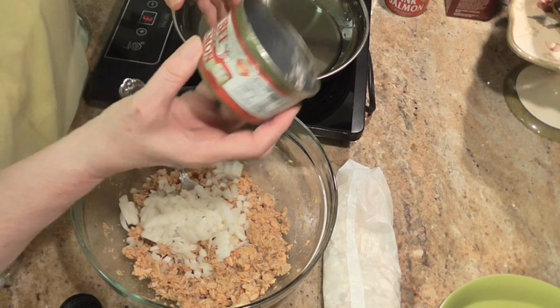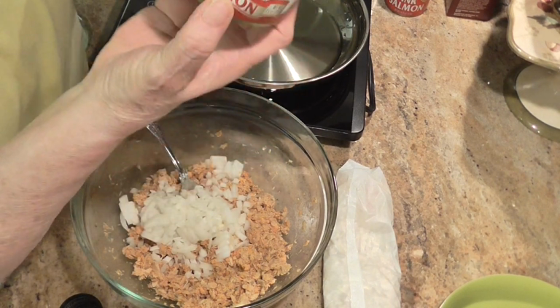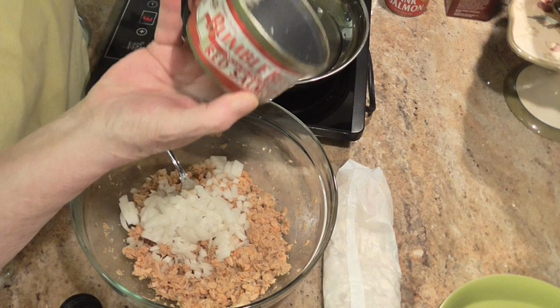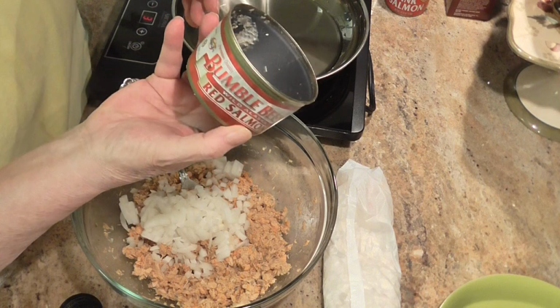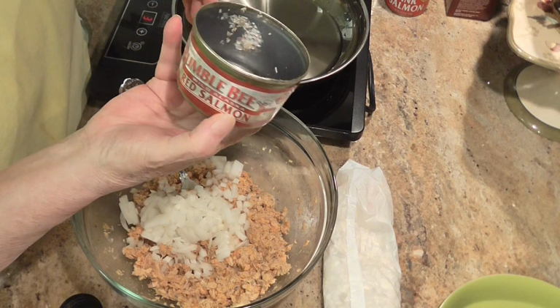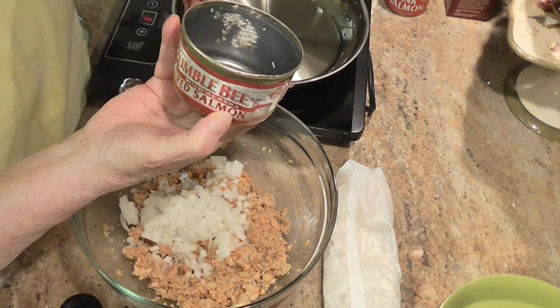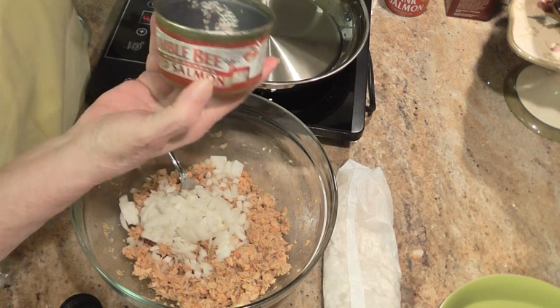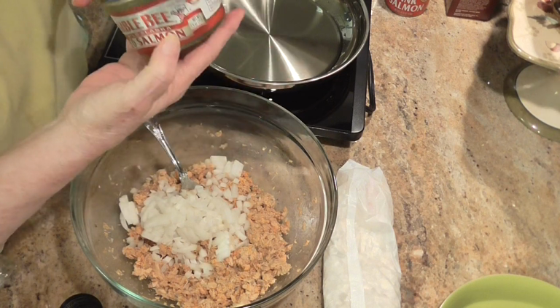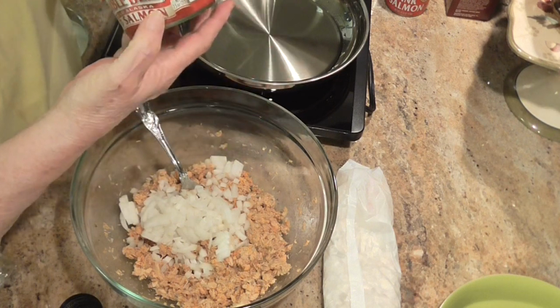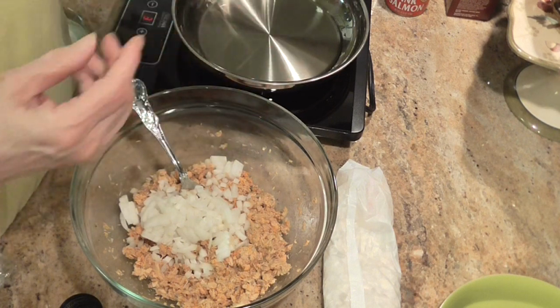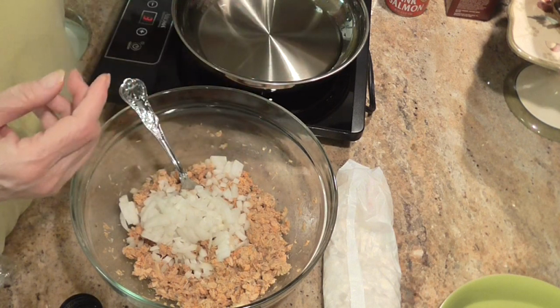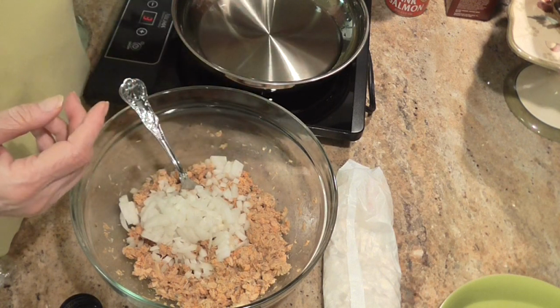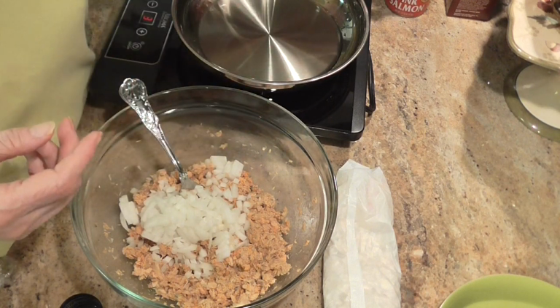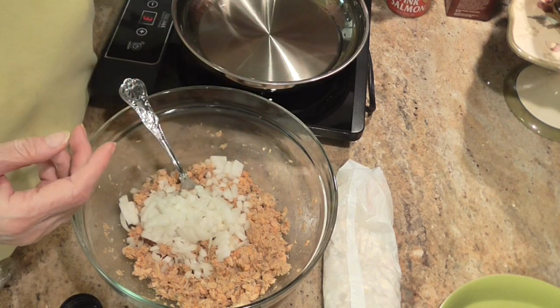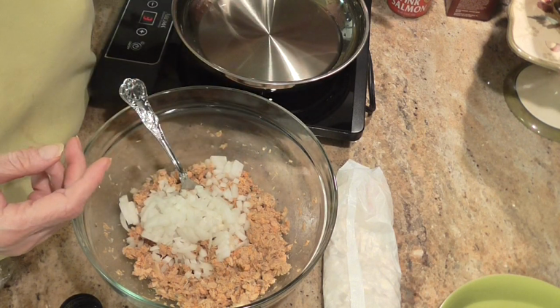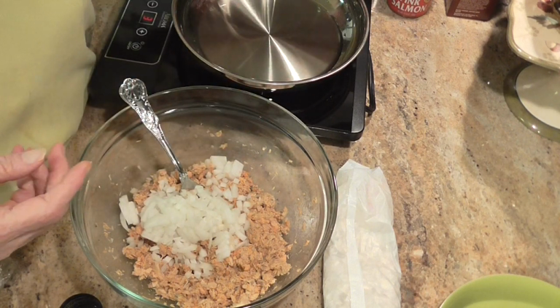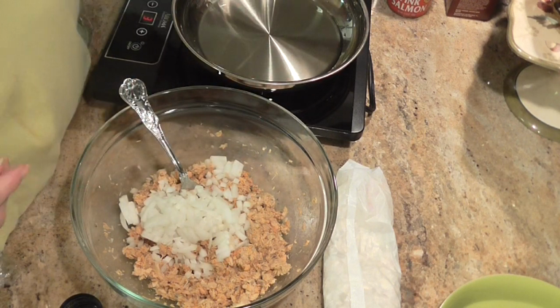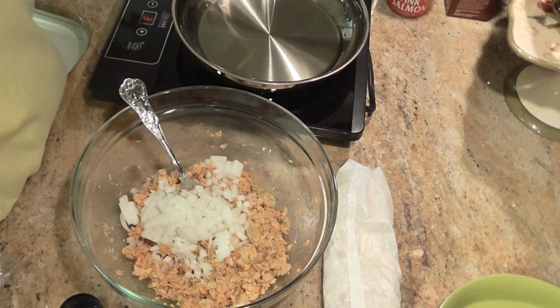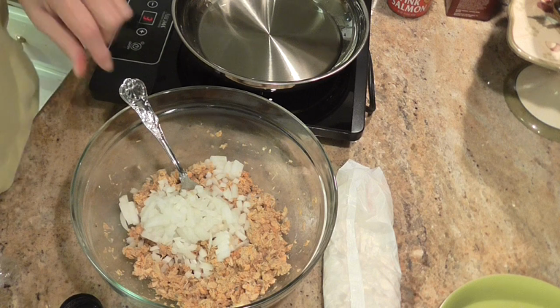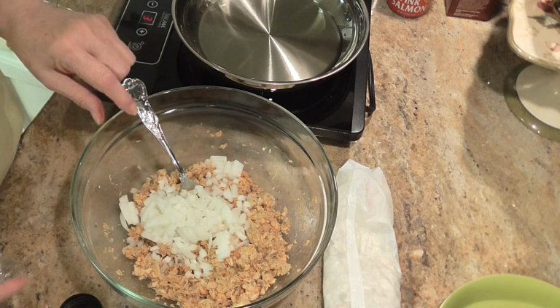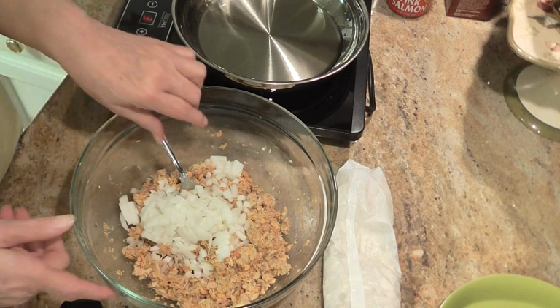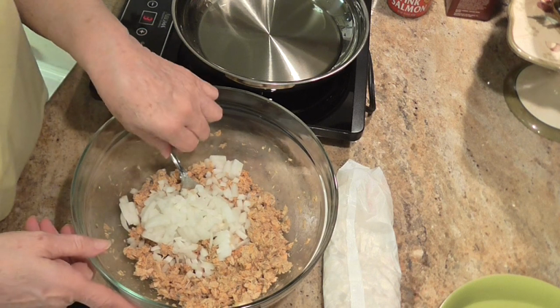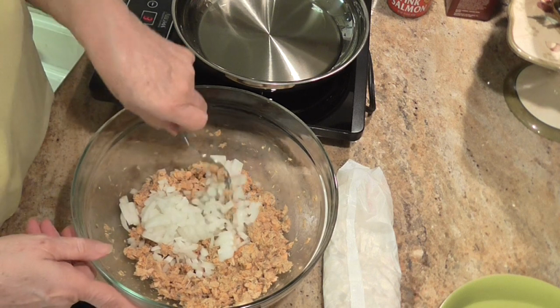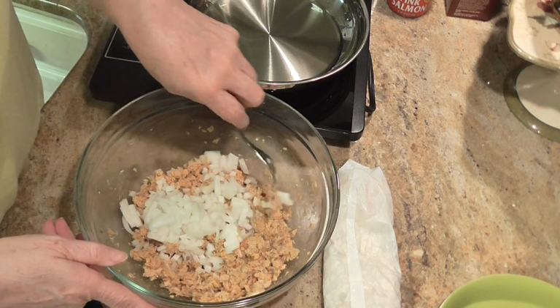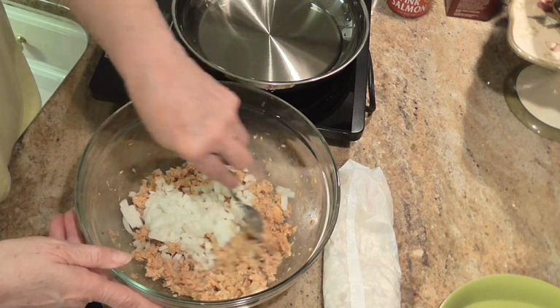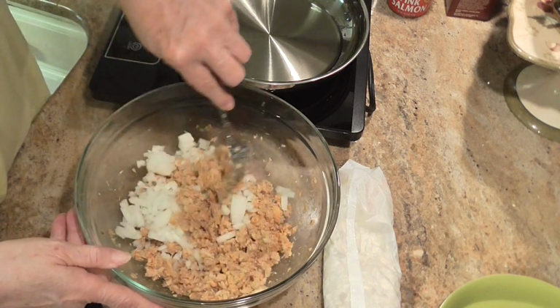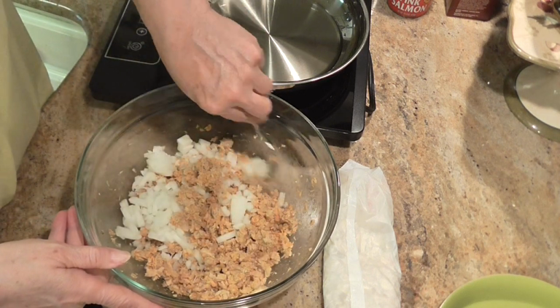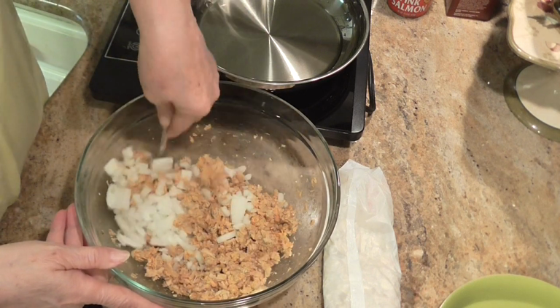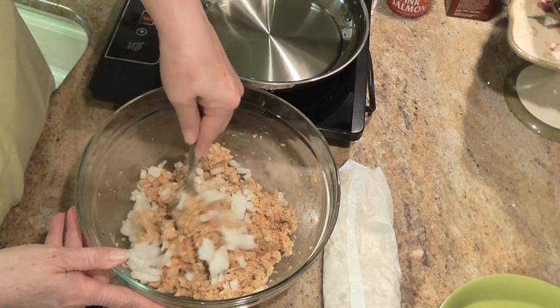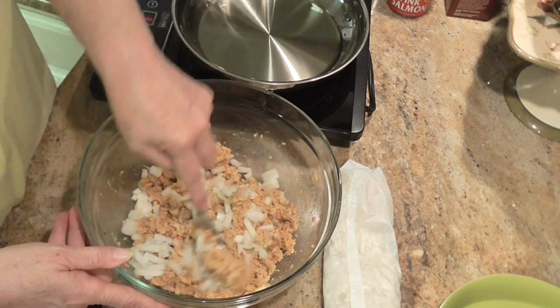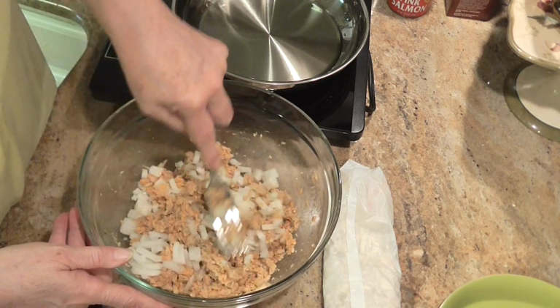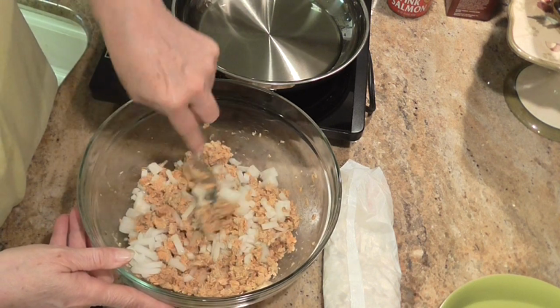and this is 7.5 ounces. I'm using those because that's what the recipe called for. And I already deboned it and smashed it up.